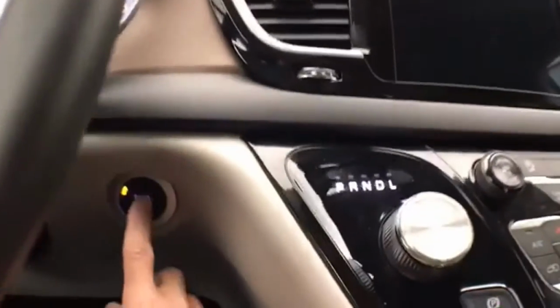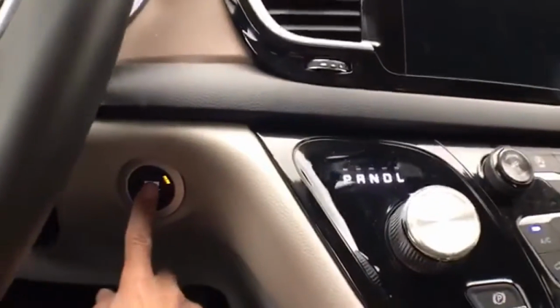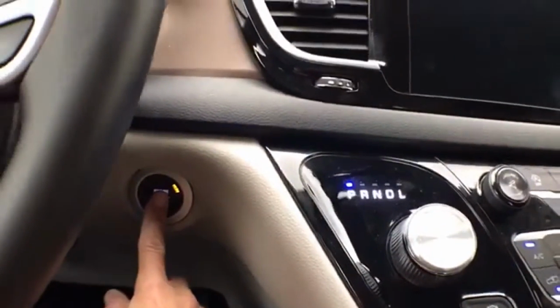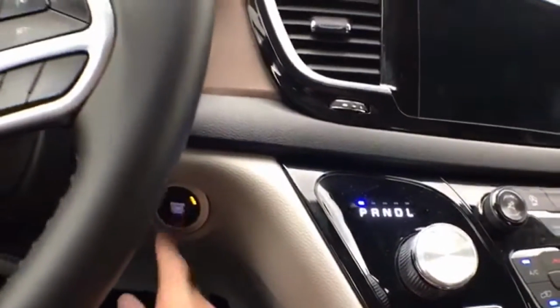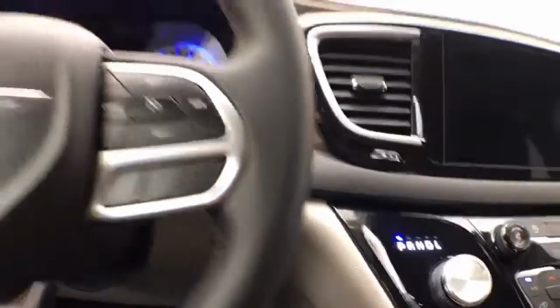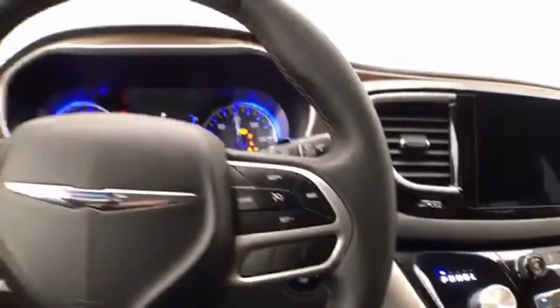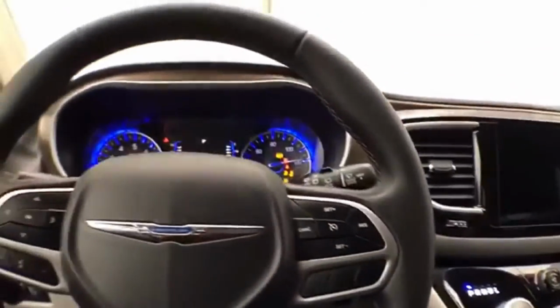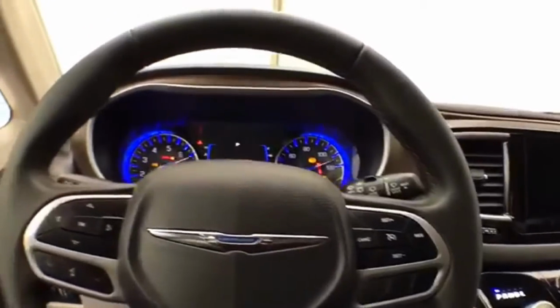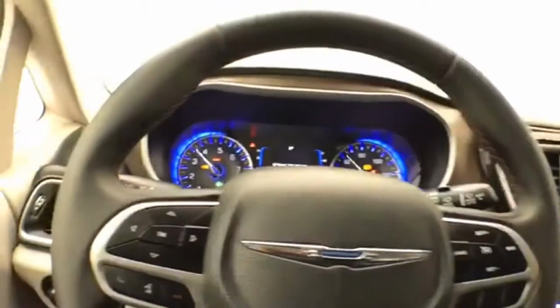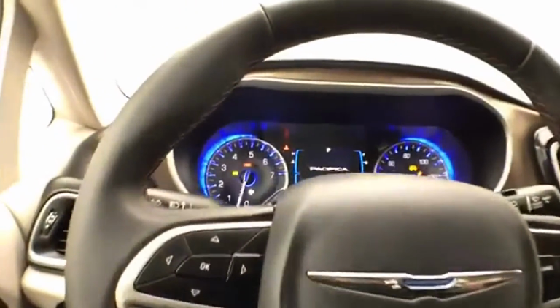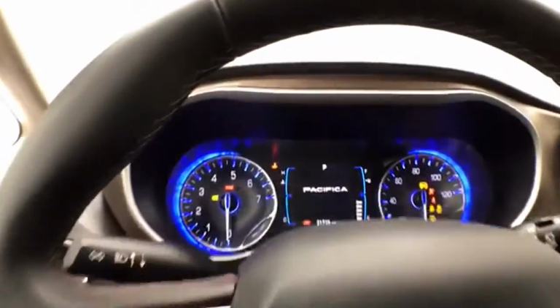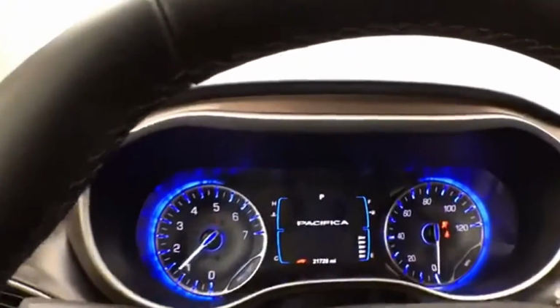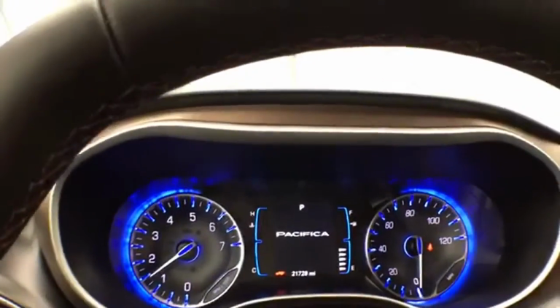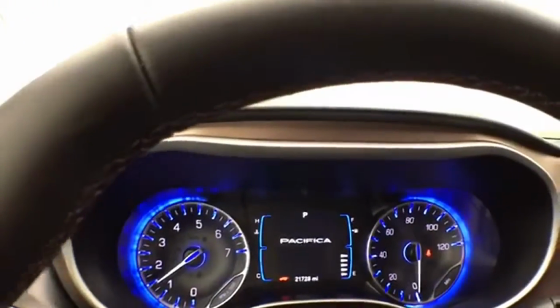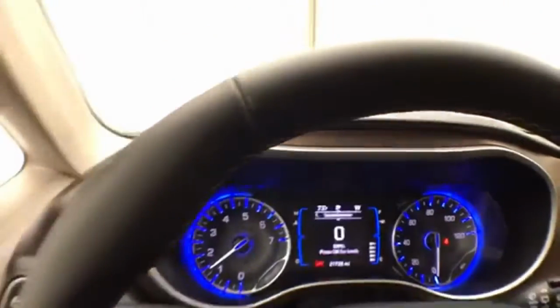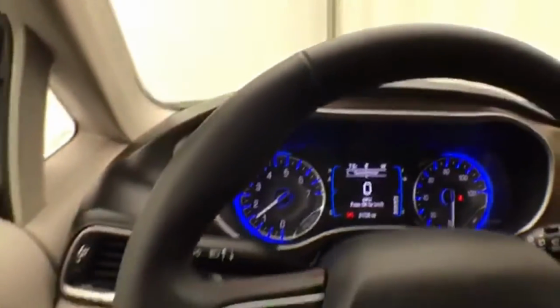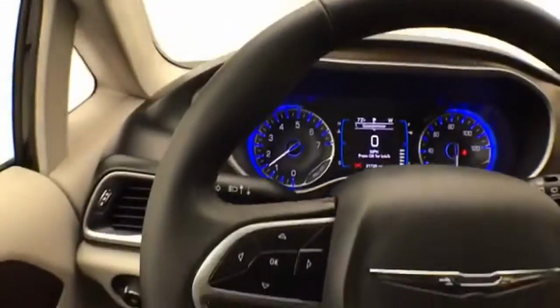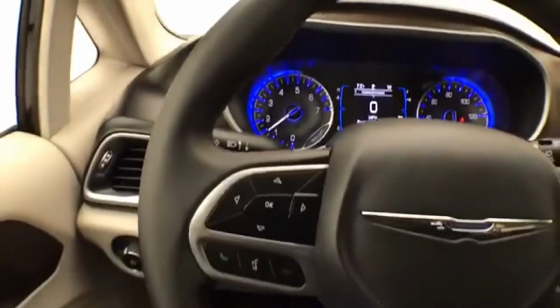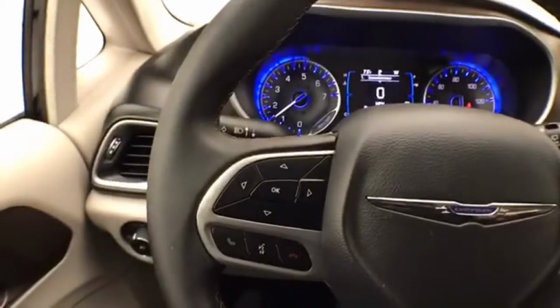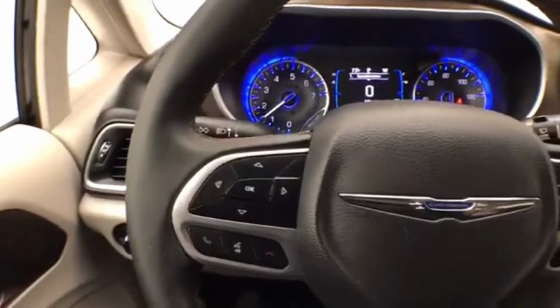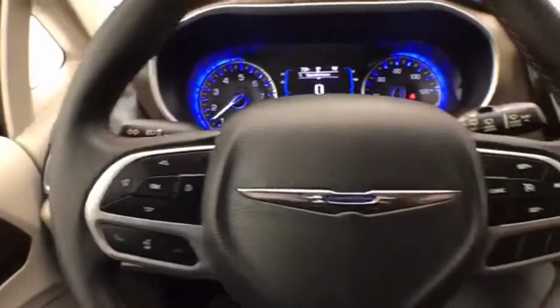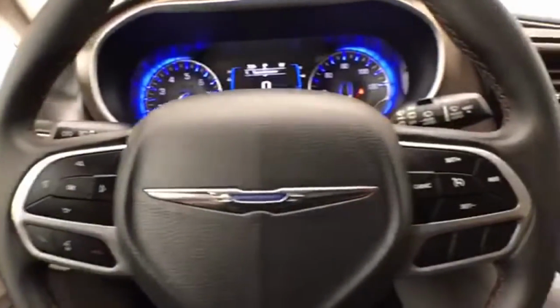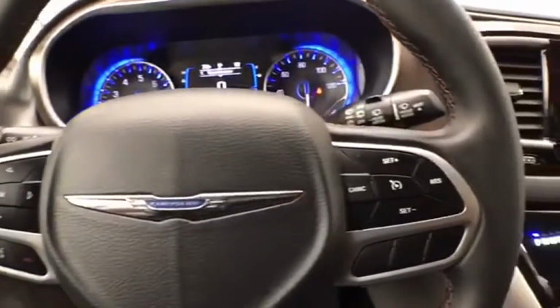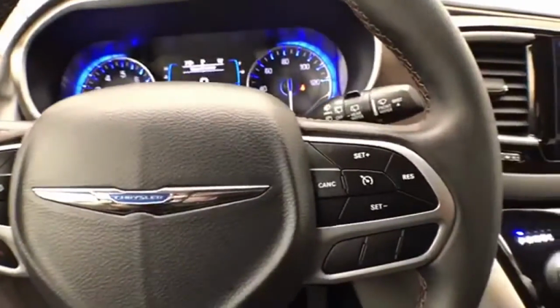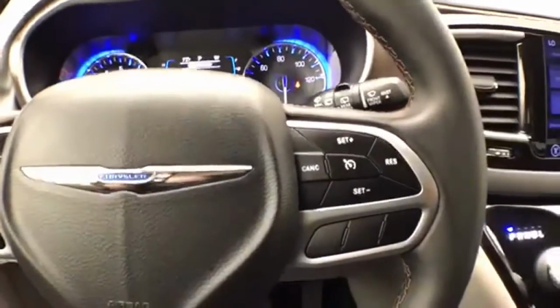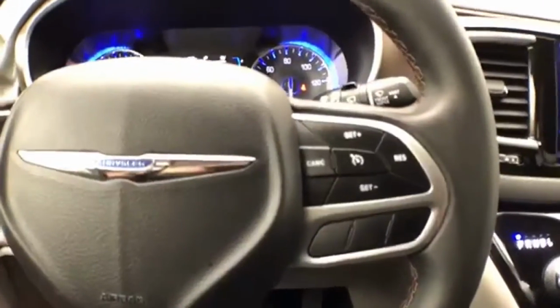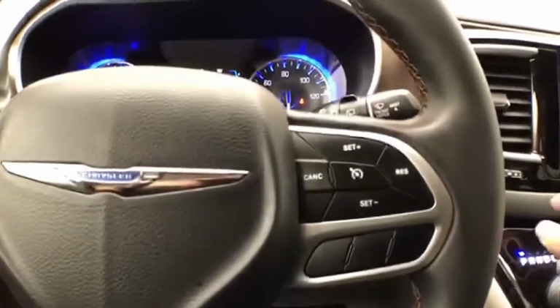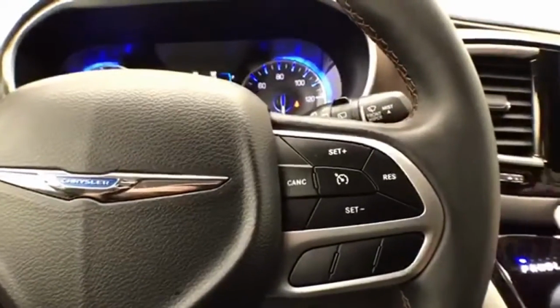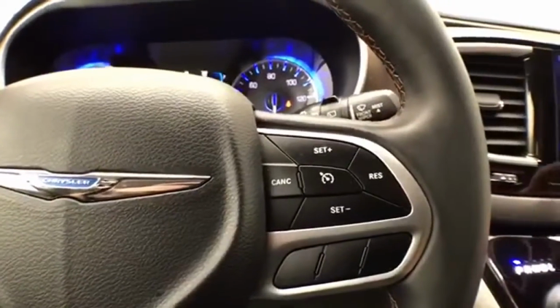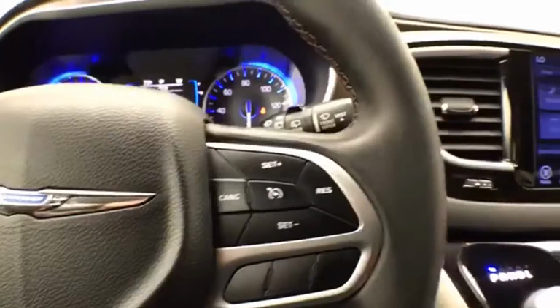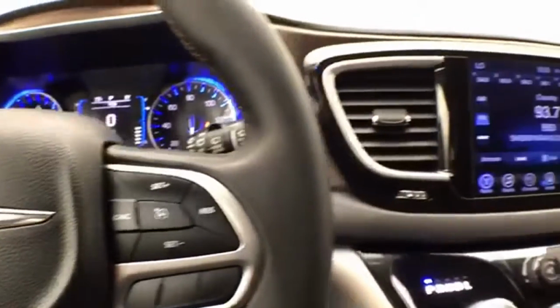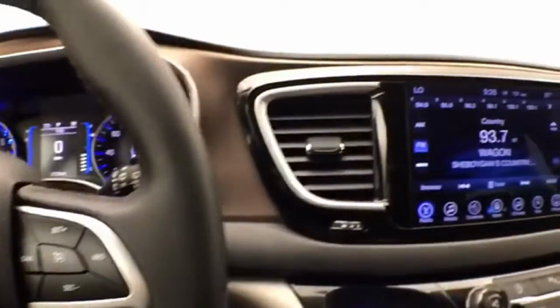Push button start. Large, easy-to-read gauges. Cruise control is steering wheel mounted so you can keep your hands on the wheel.